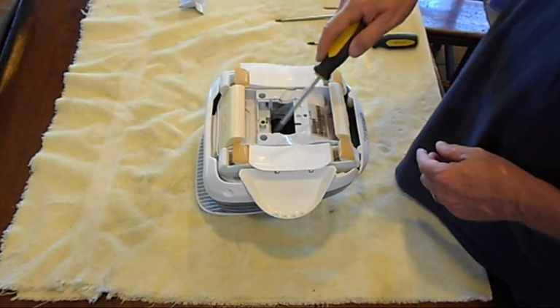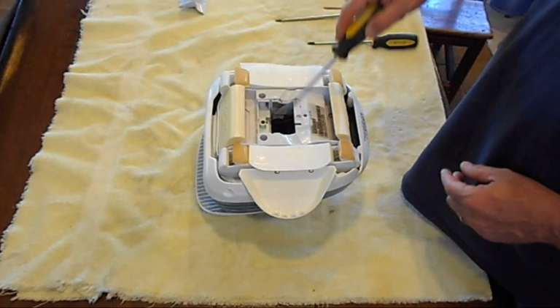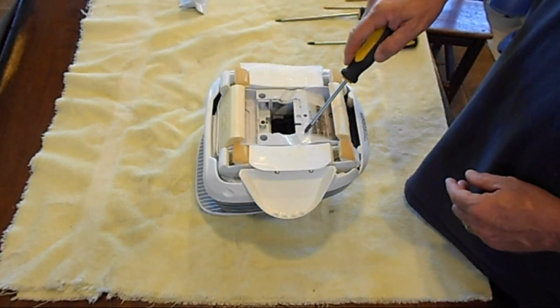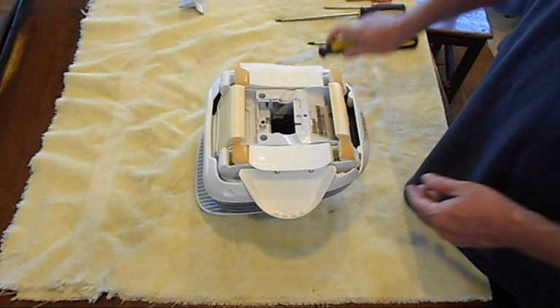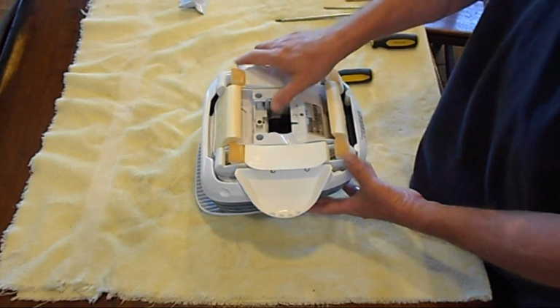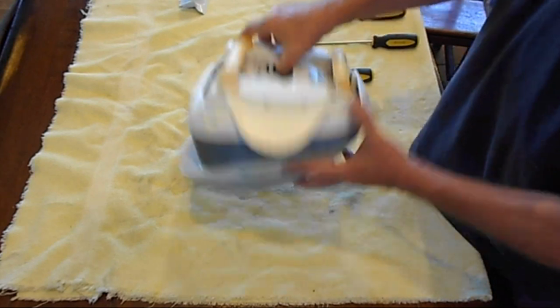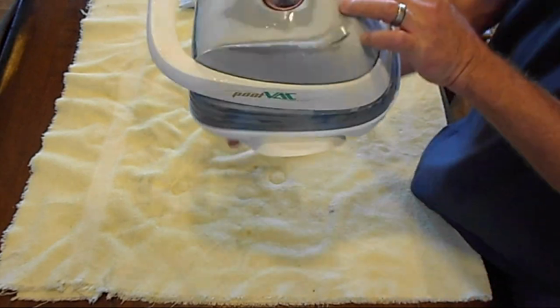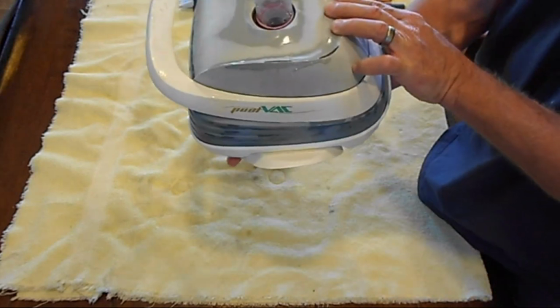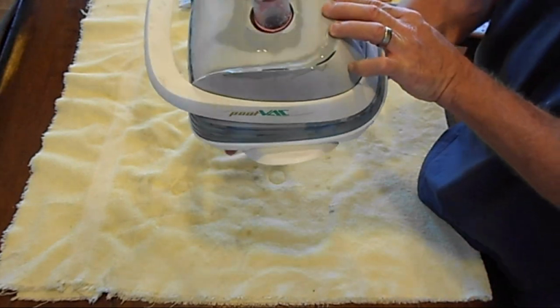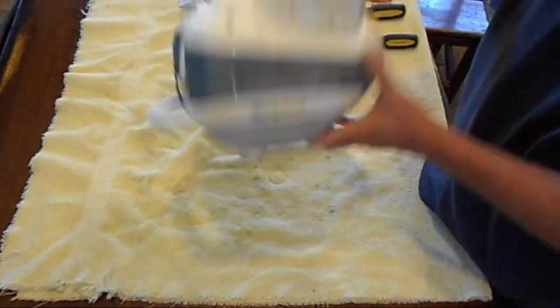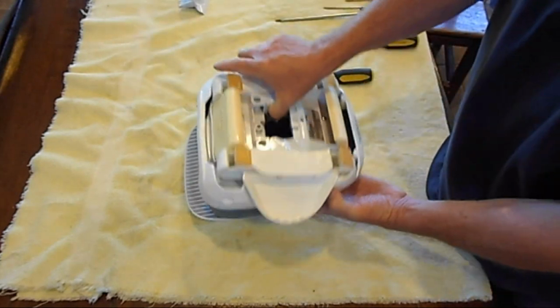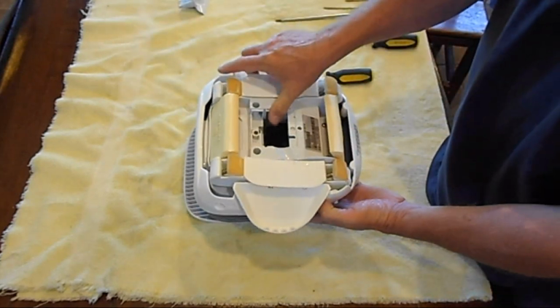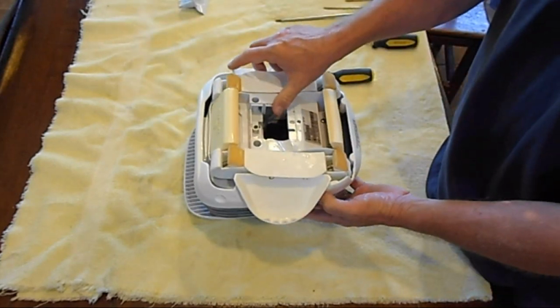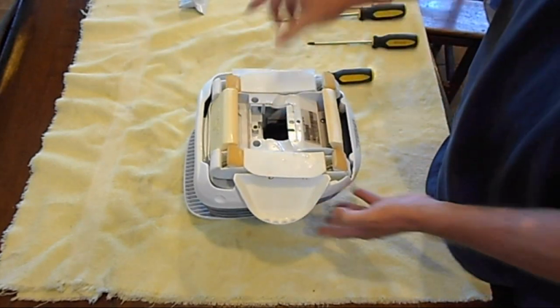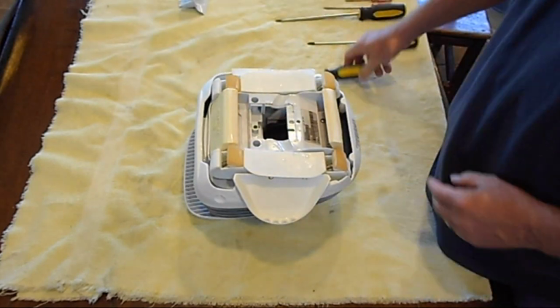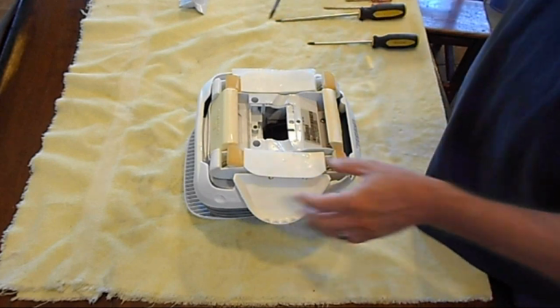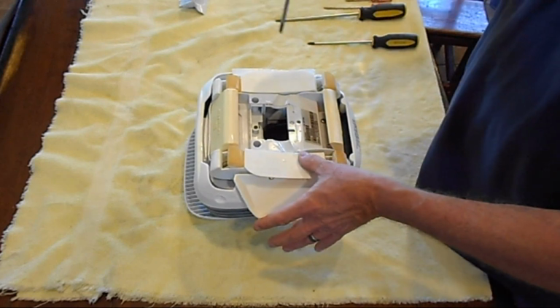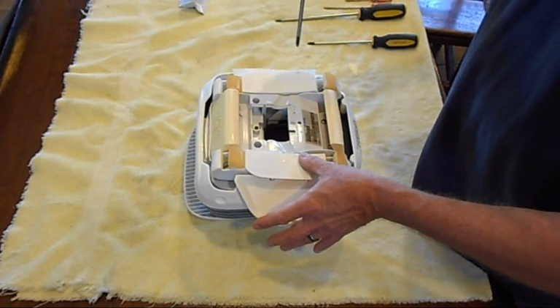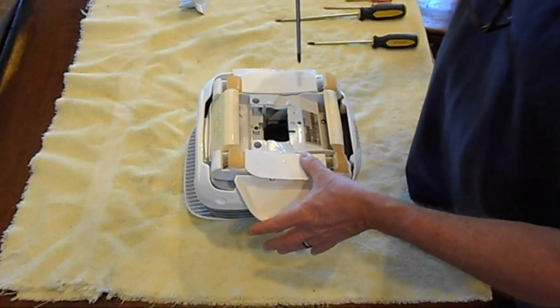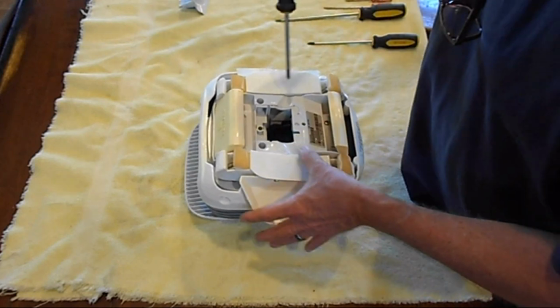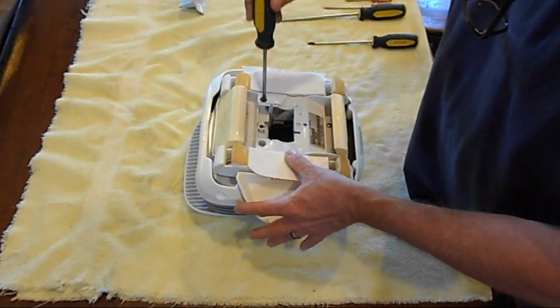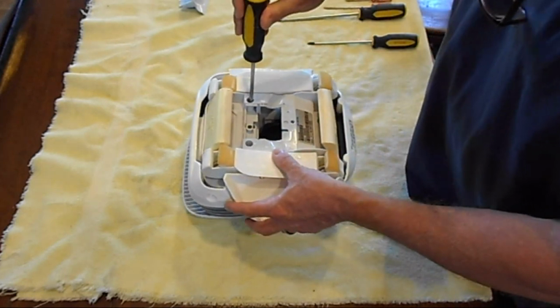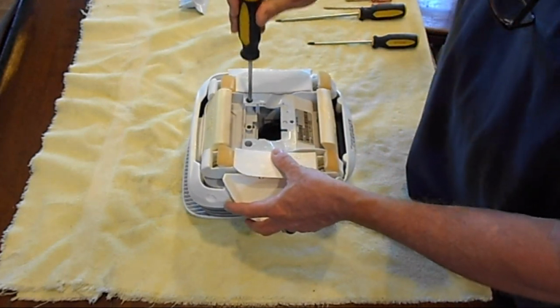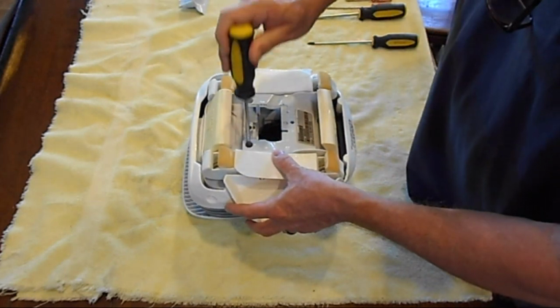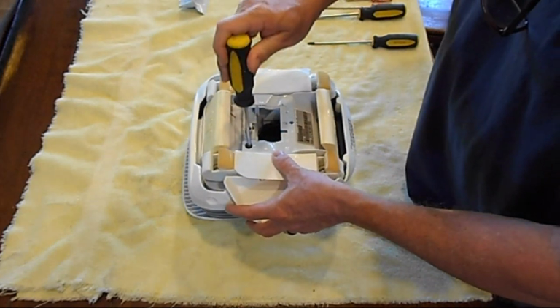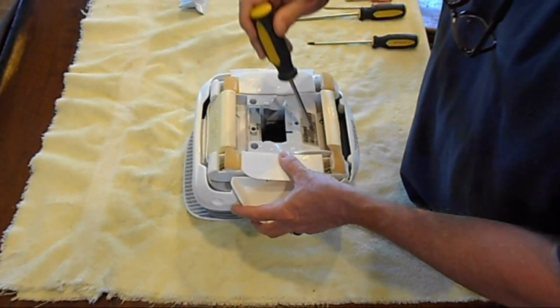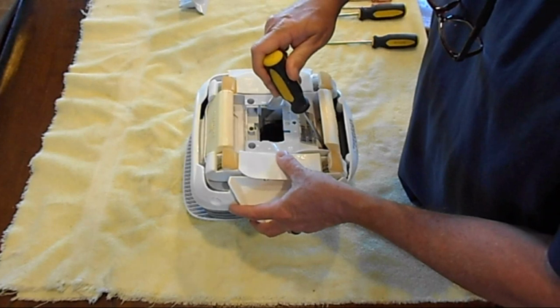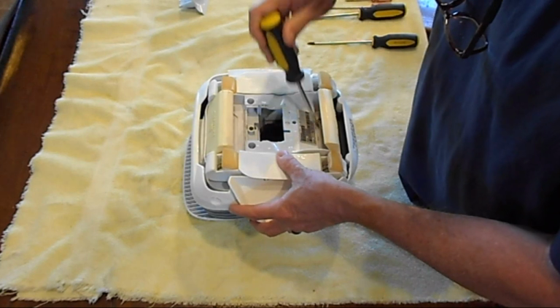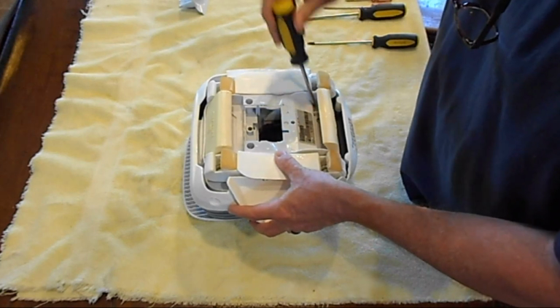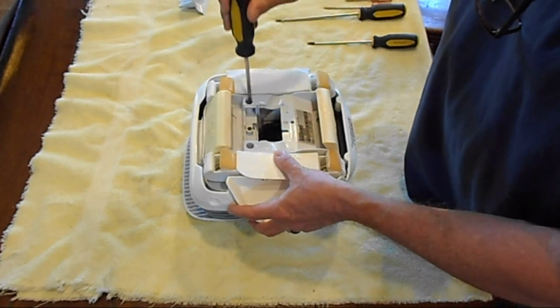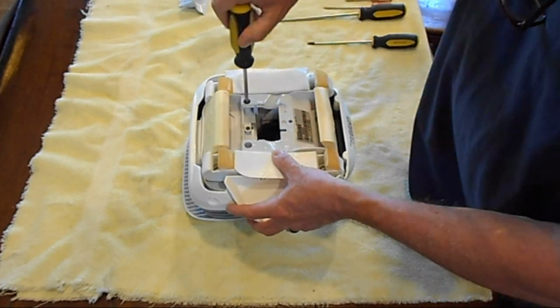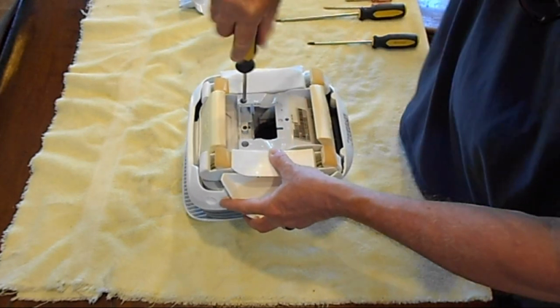Now the next stage is the lower assembly, because remember this is the bottom of the Hayward. So now we've got four bolts we have to remove here, here, here, and here. Let's start off doing these.